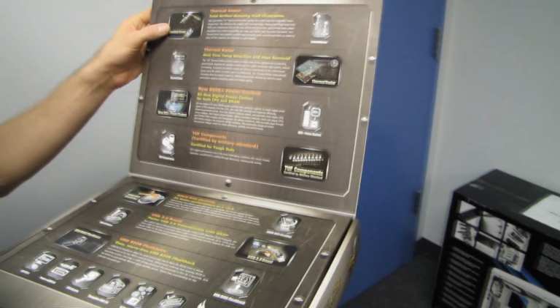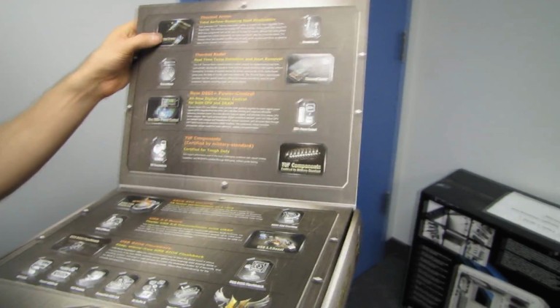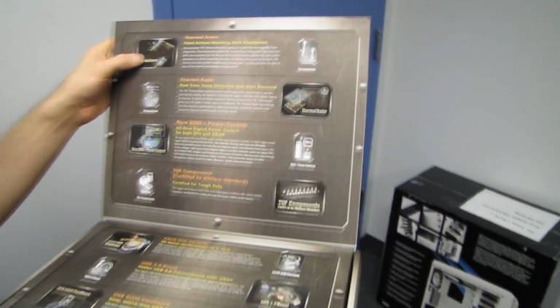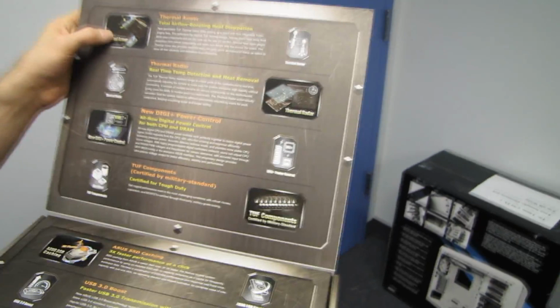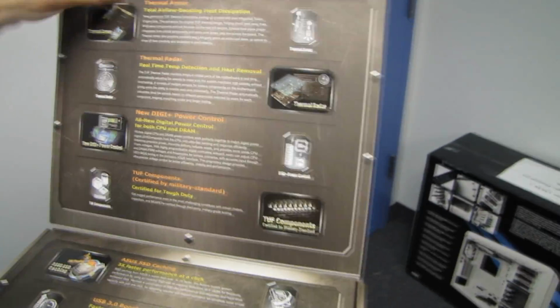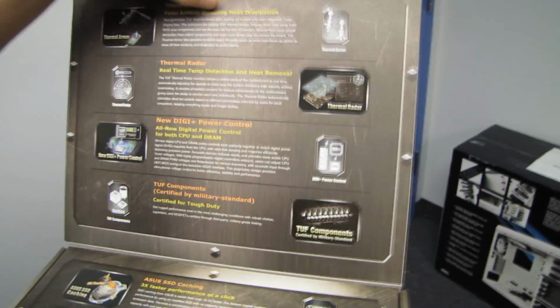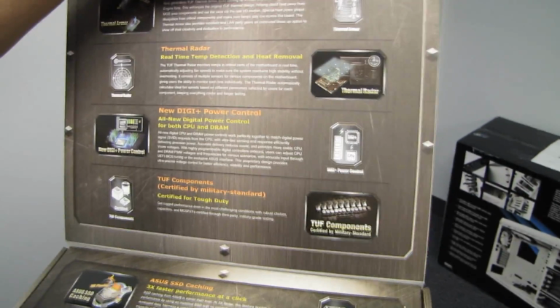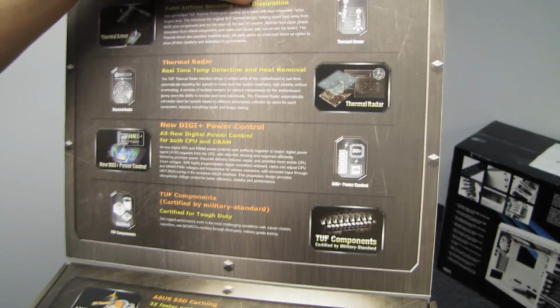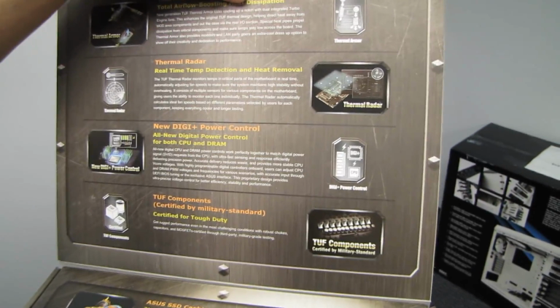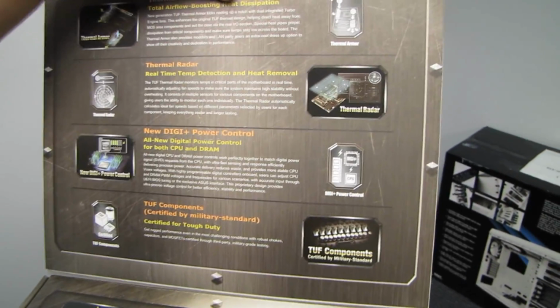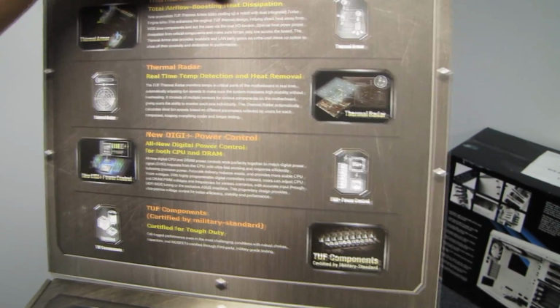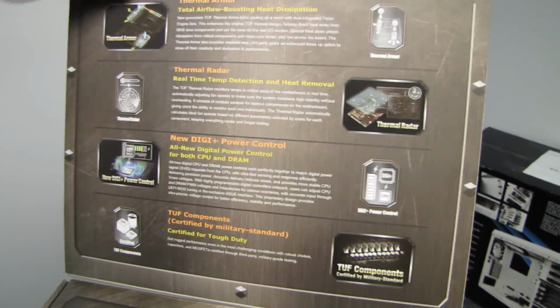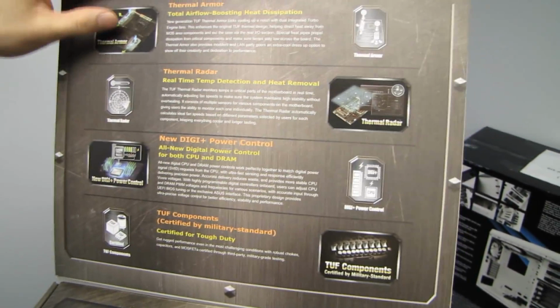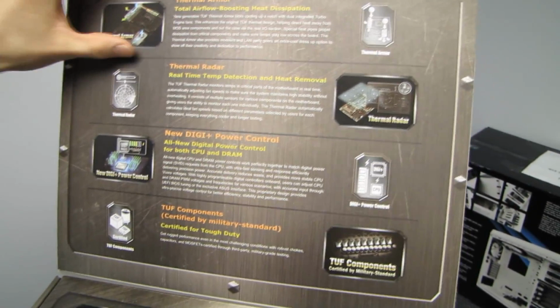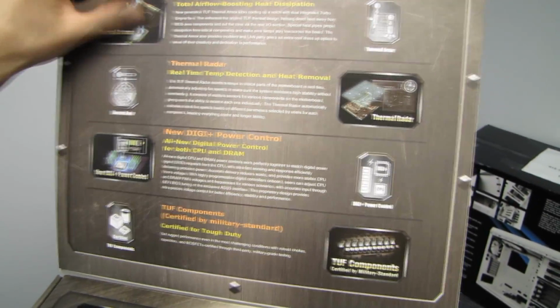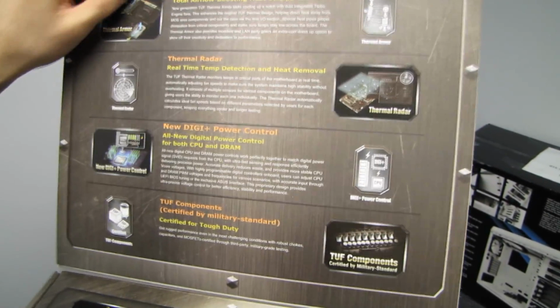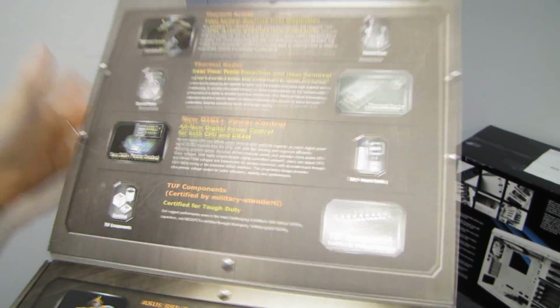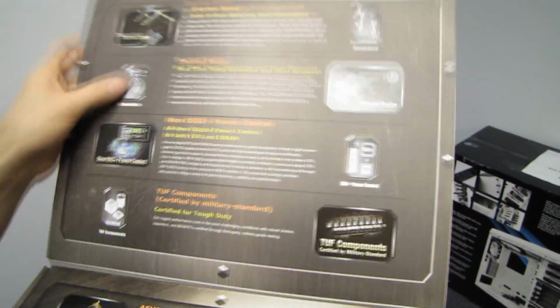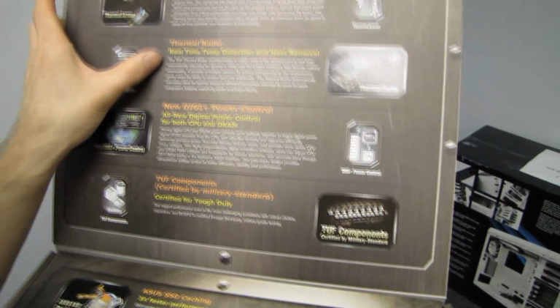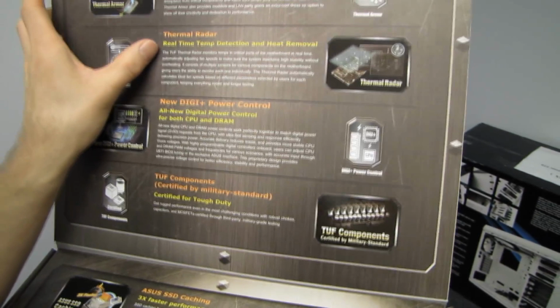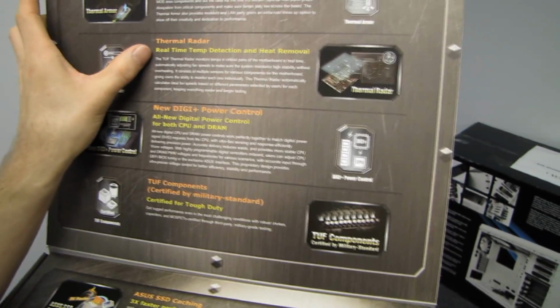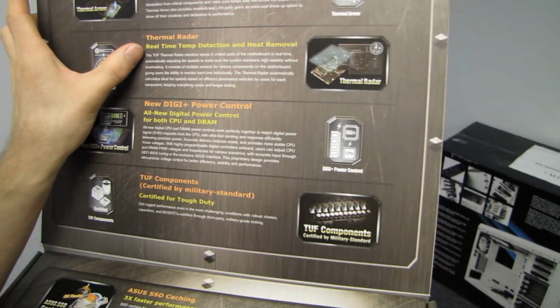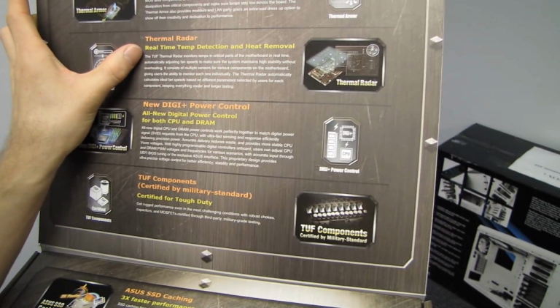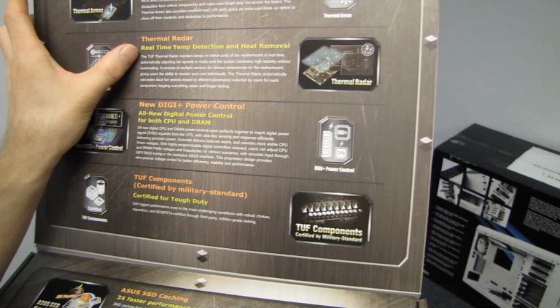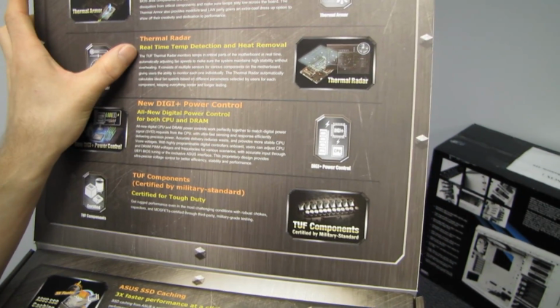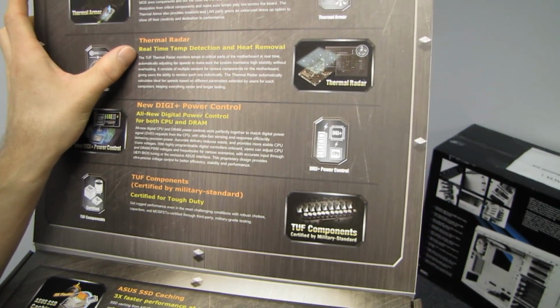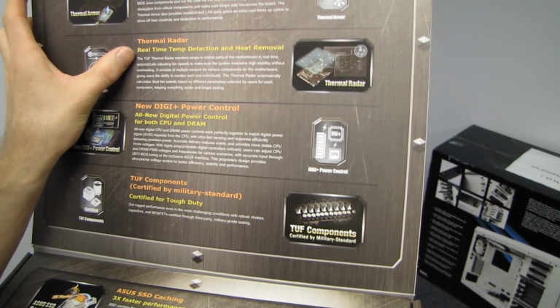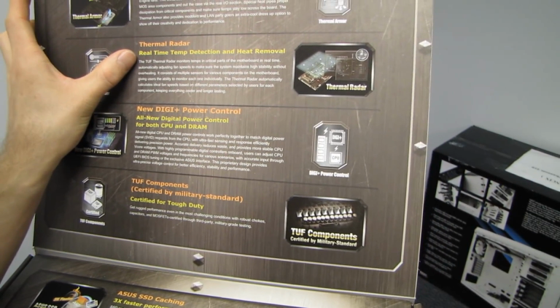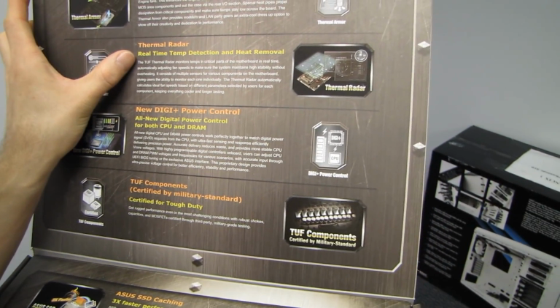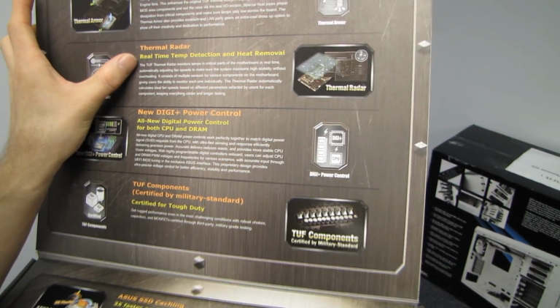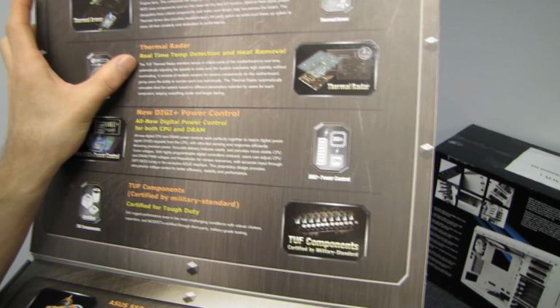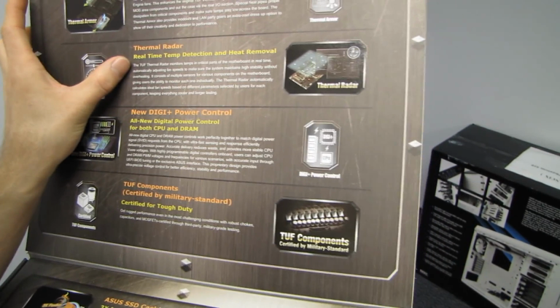When we open it up we'll find a bunch of cool stuff. We've got thermal armor for total airflow boosting and heat dissipation — that is the cooler. And thermal radar for real-time temperature detection and heat removal.